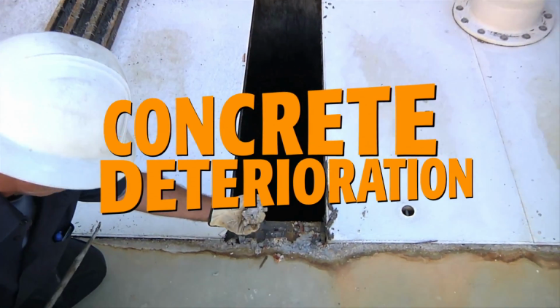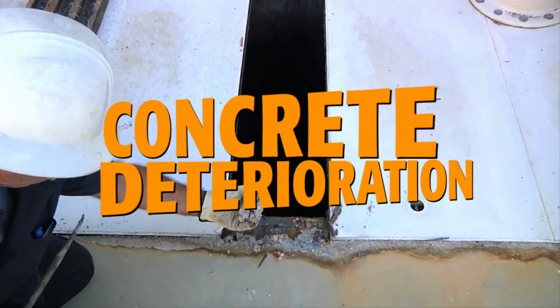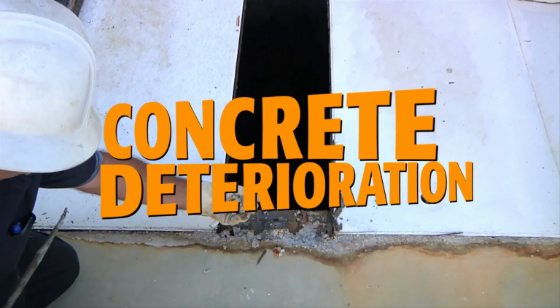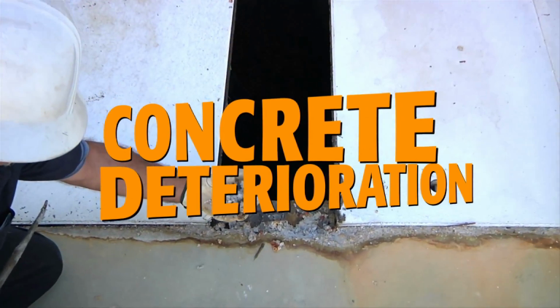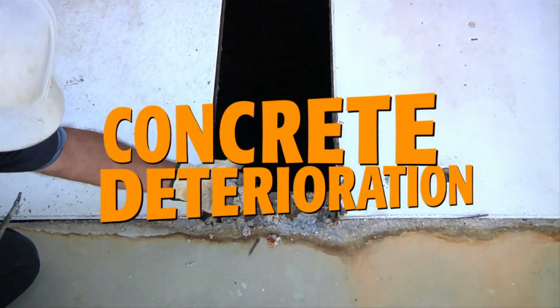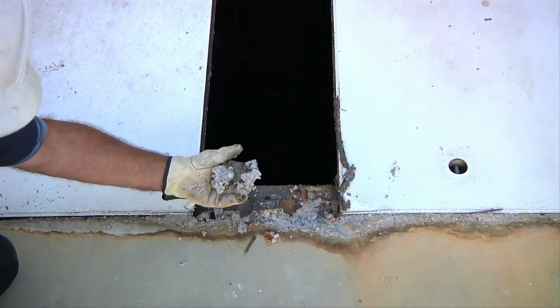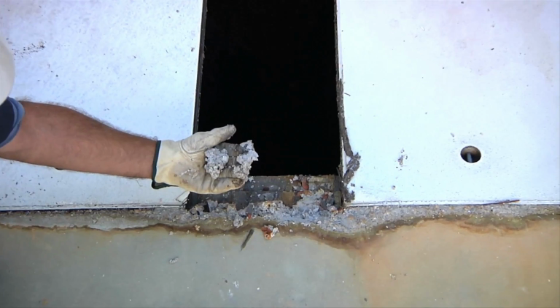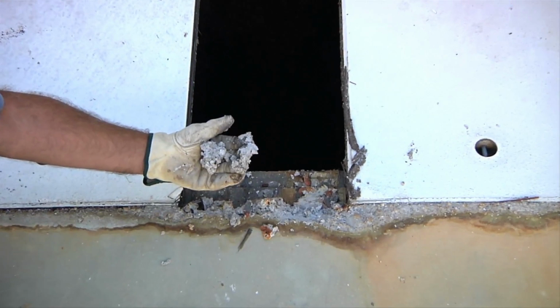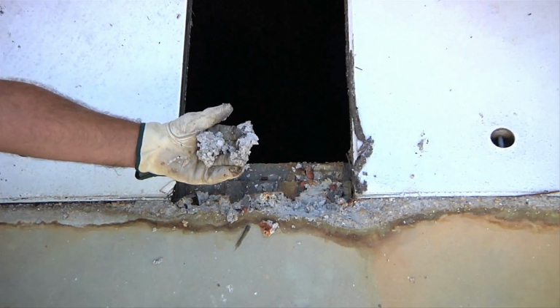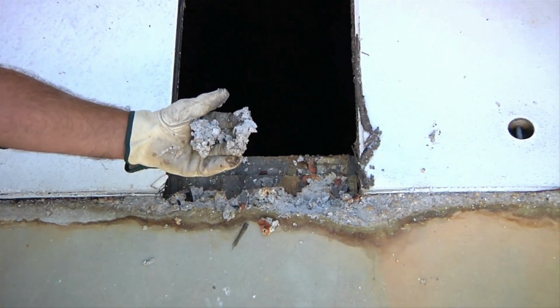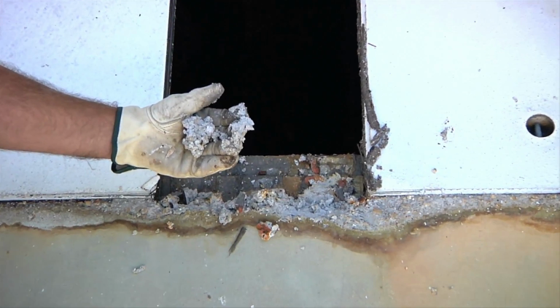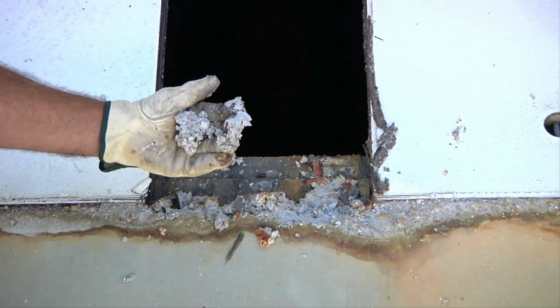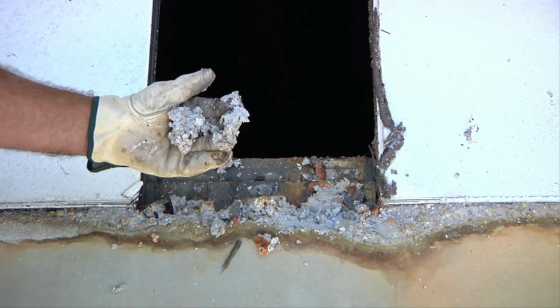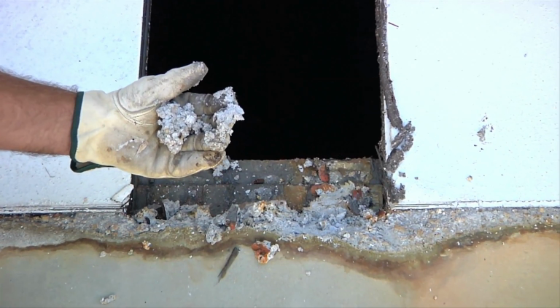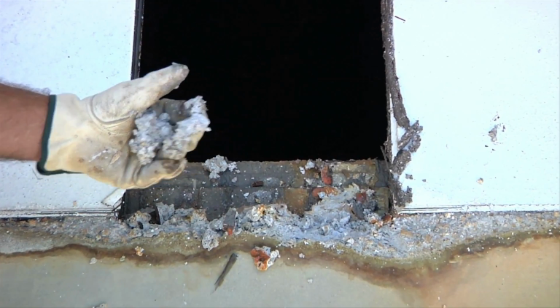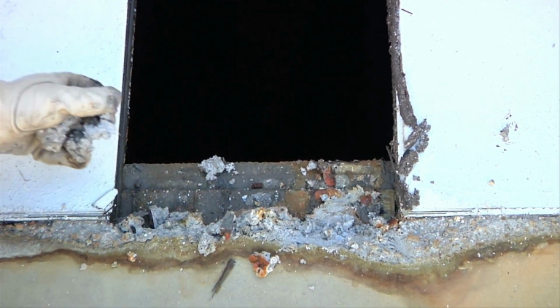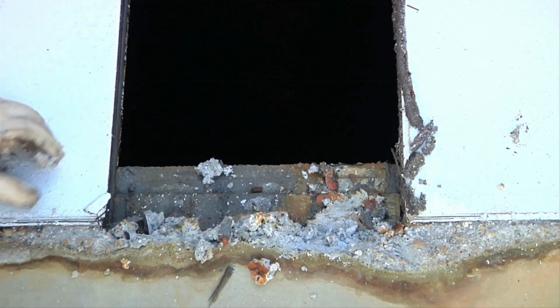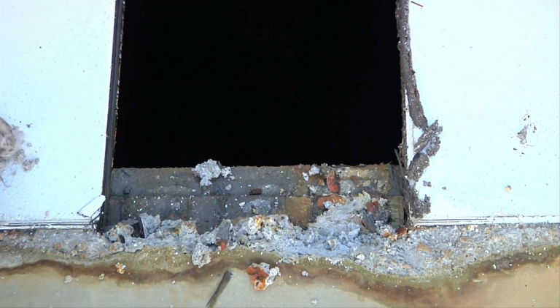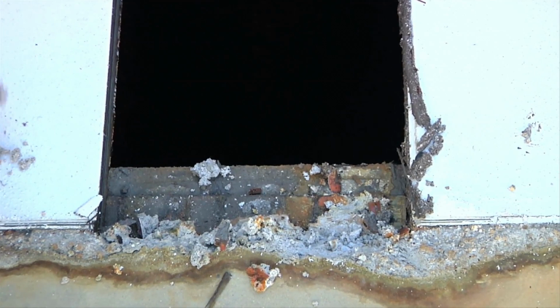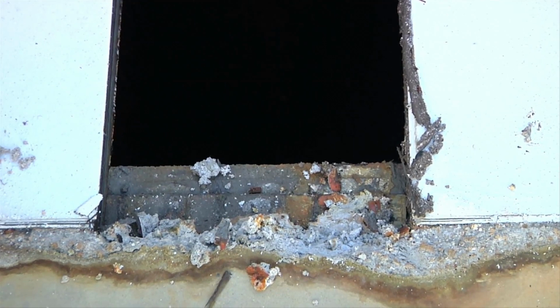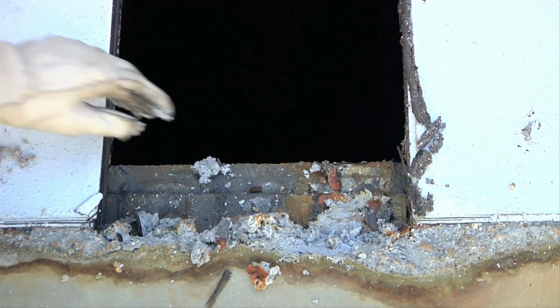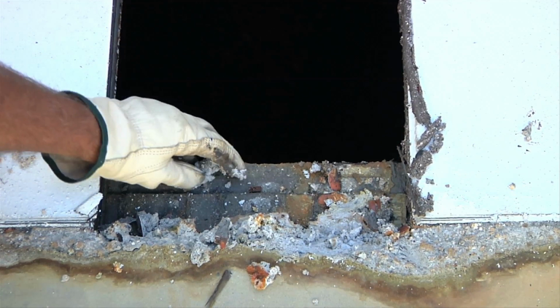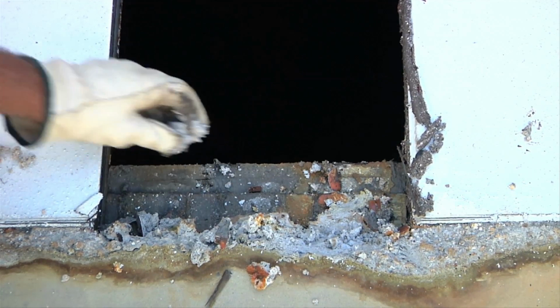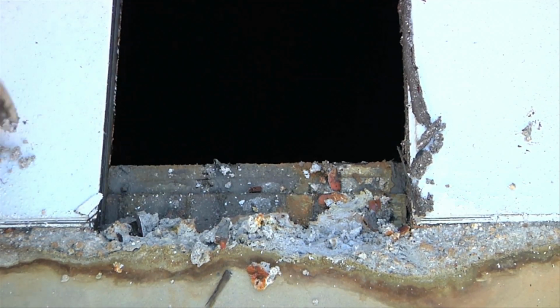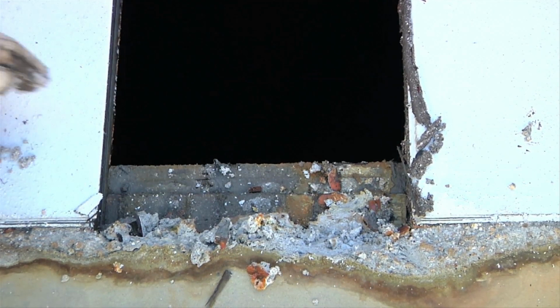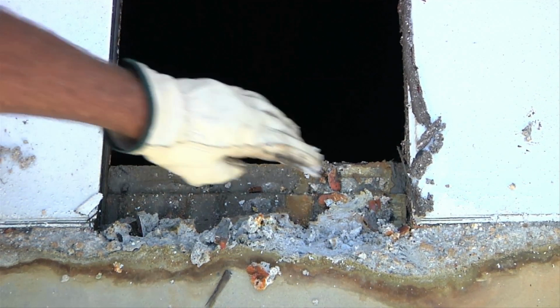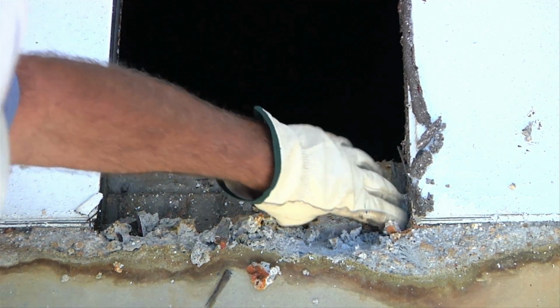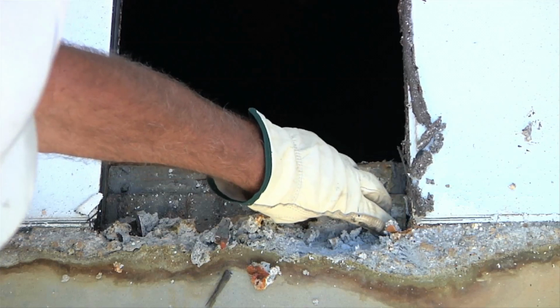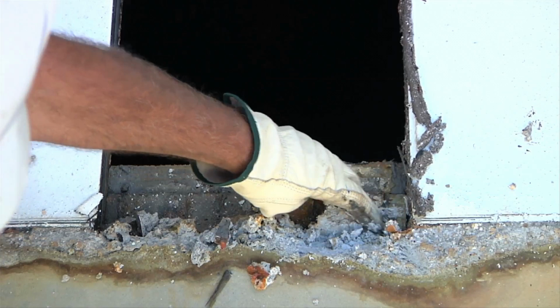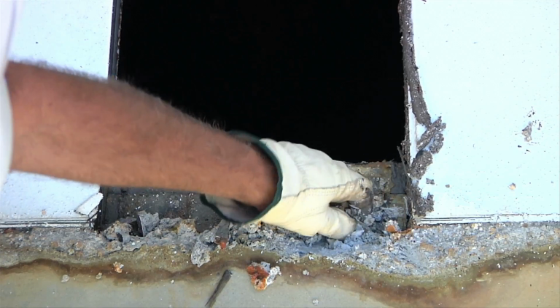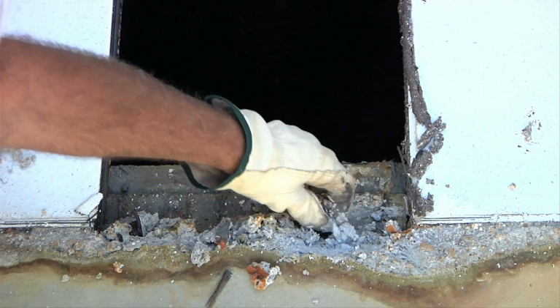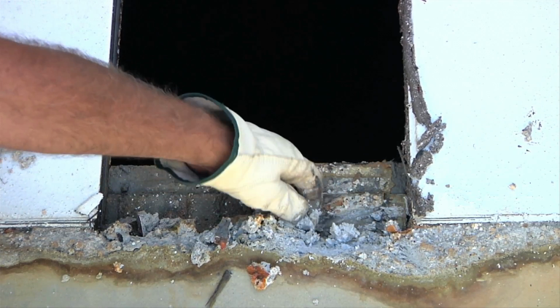As you can see, the concrete area surrounding the chamber is quickly deteriorating. Over time, hydrogen sulfide generated by wastewater combines with water vapor and becomes sulfuric acid. The acid then starts to attack the concrete and turns it into mush.